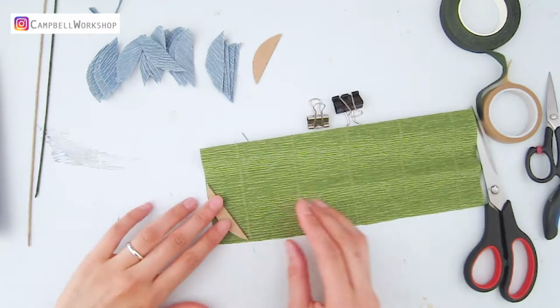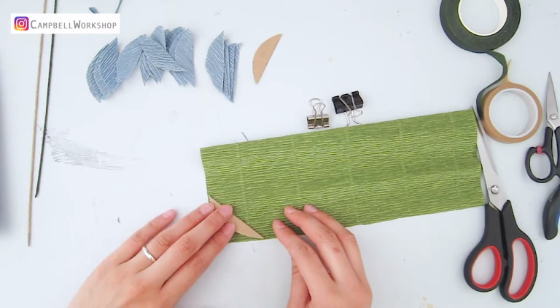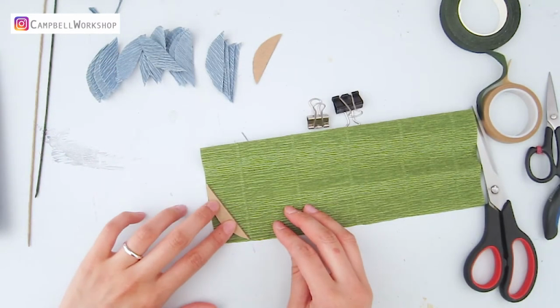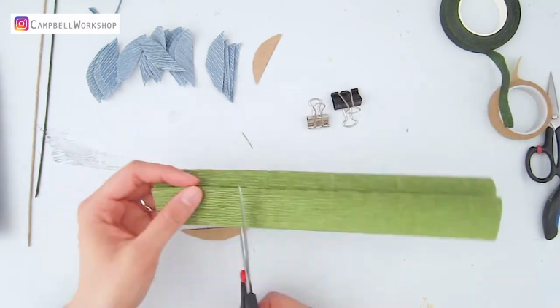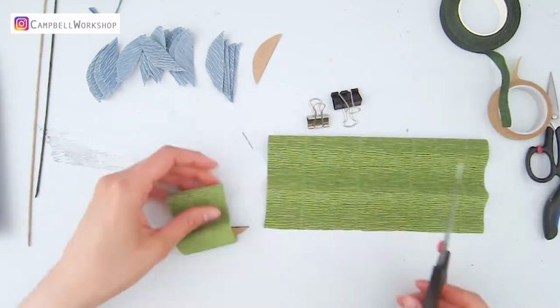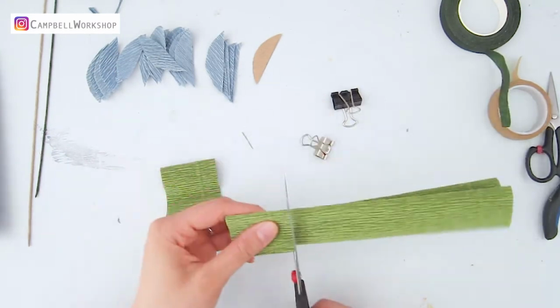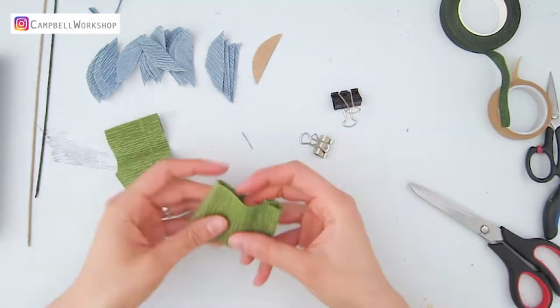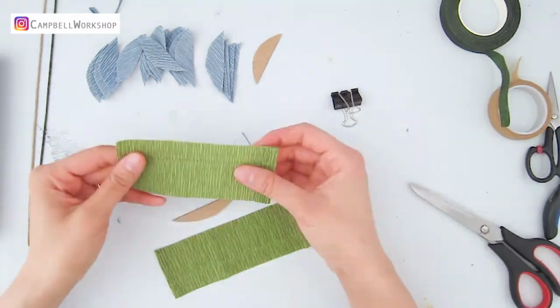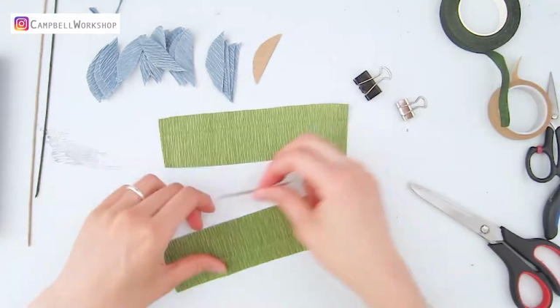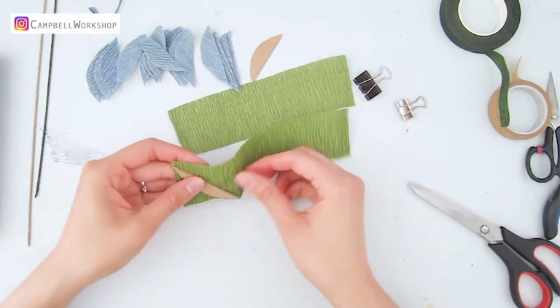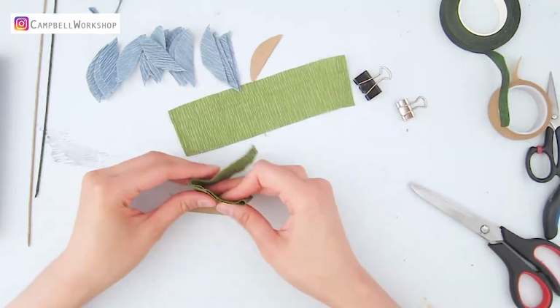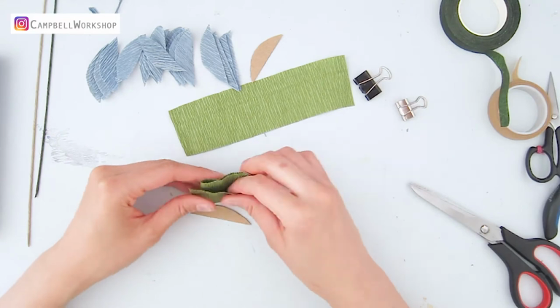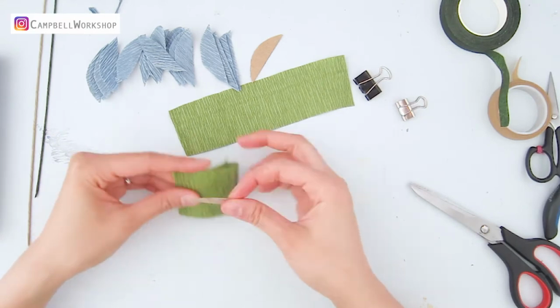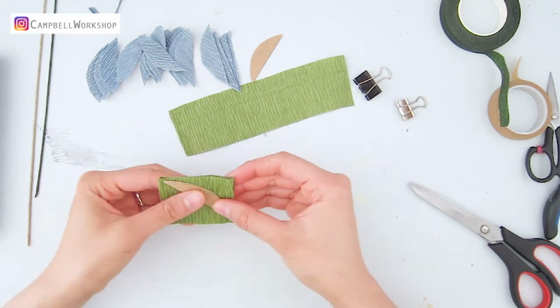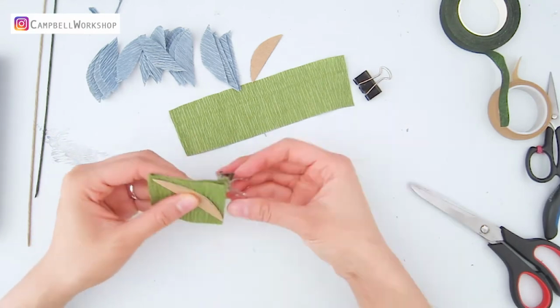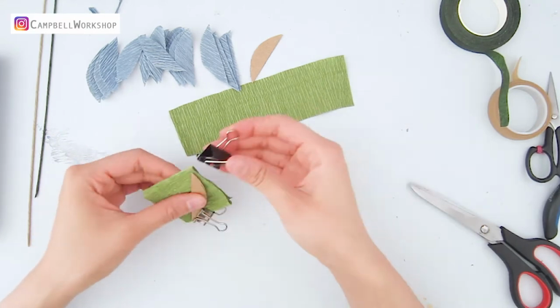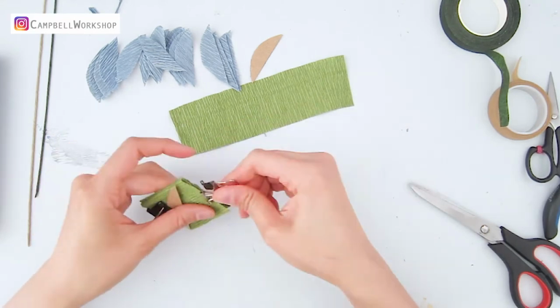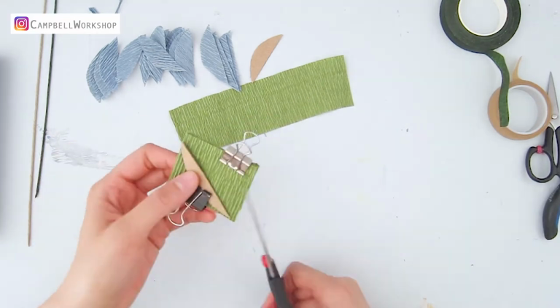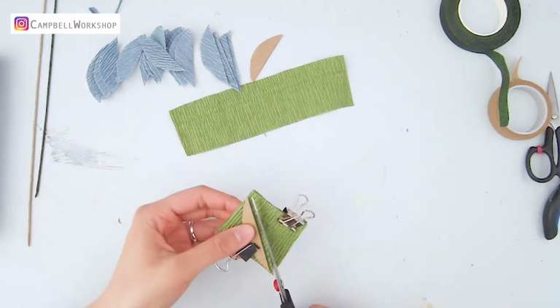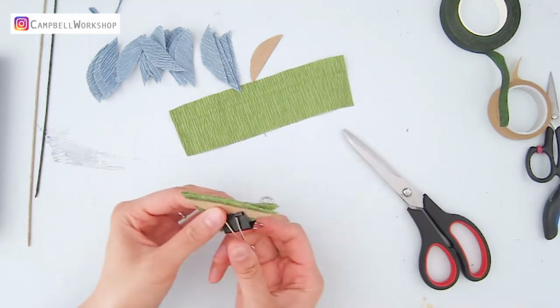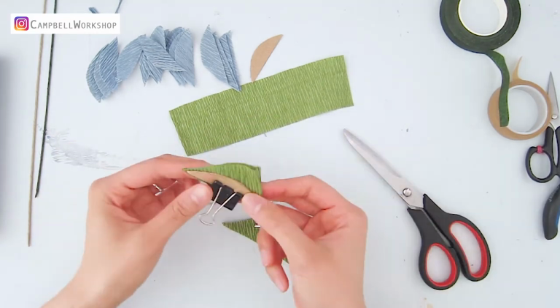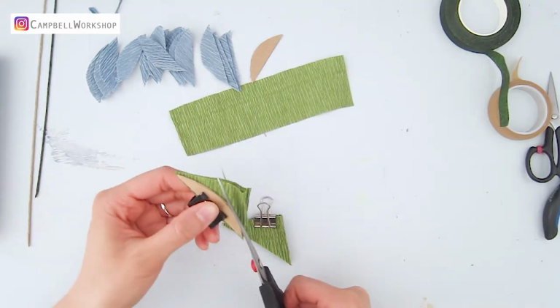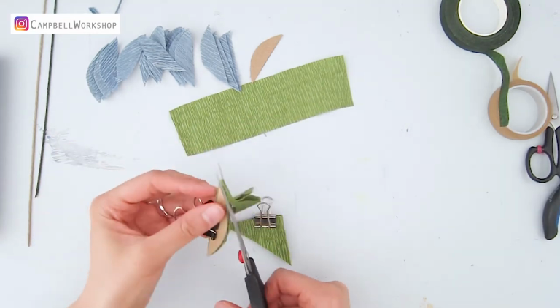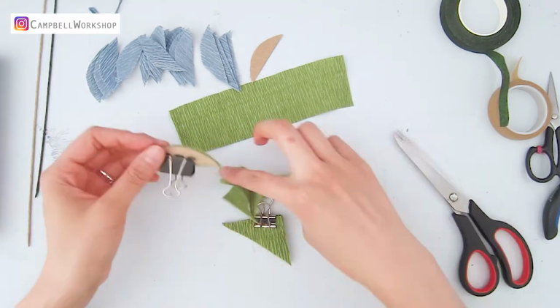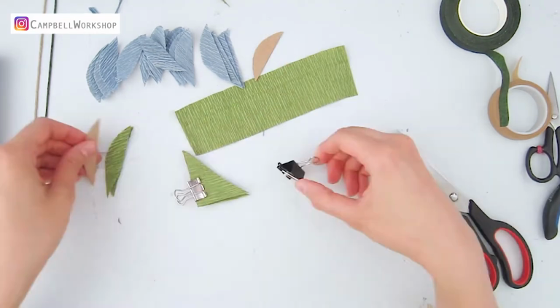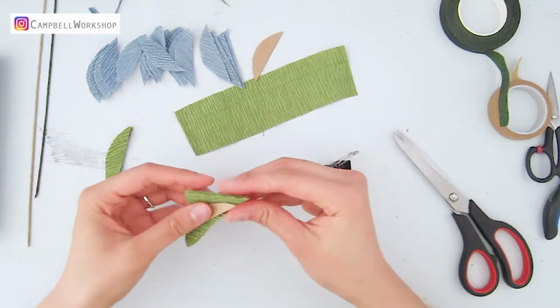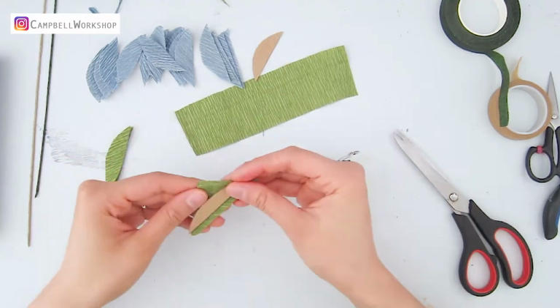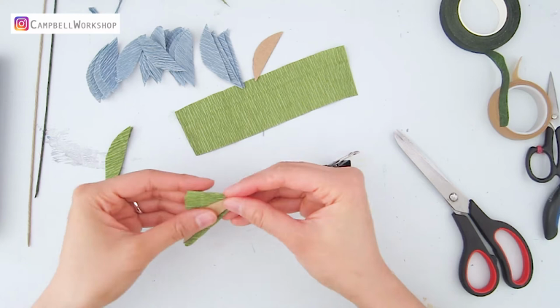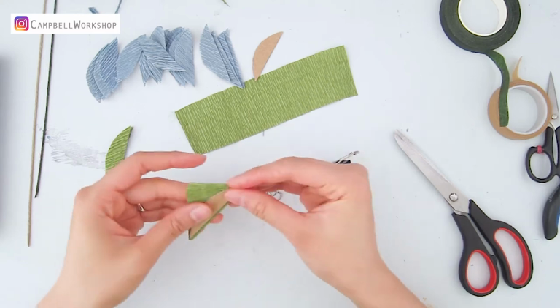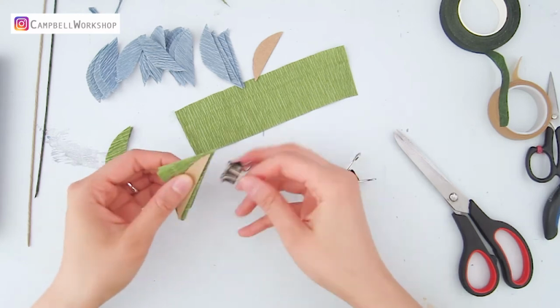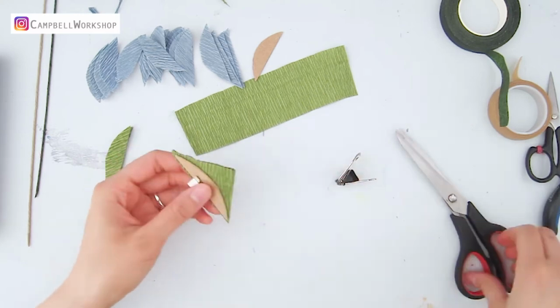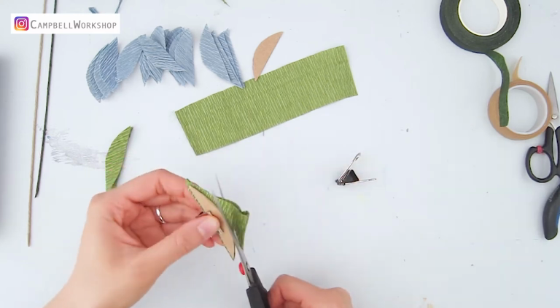Now we do the same with the green leaves, using a different template which is a bit slimmer and longer. You will also need 22 pieces of these half leaves.